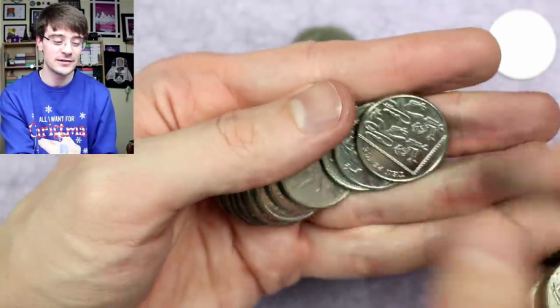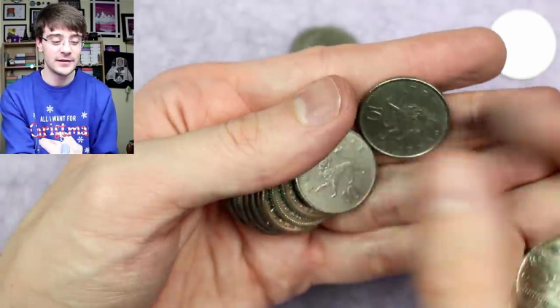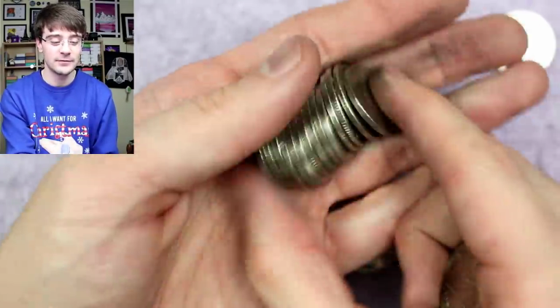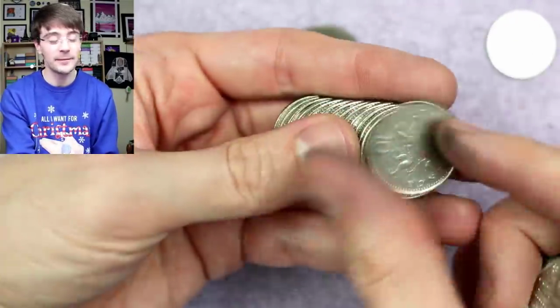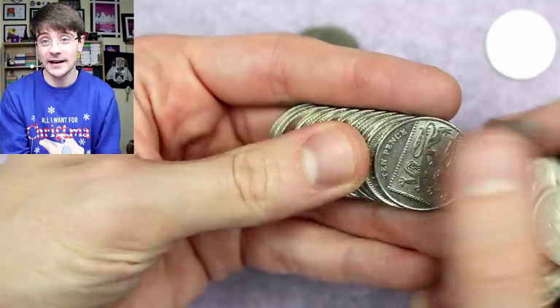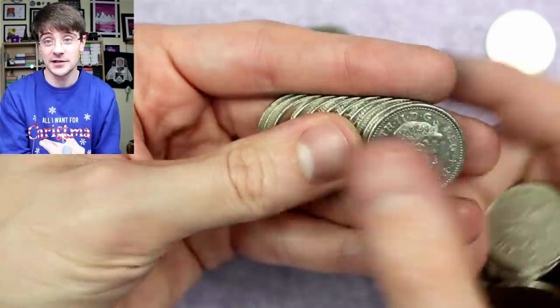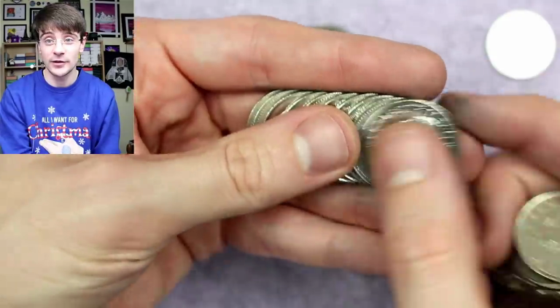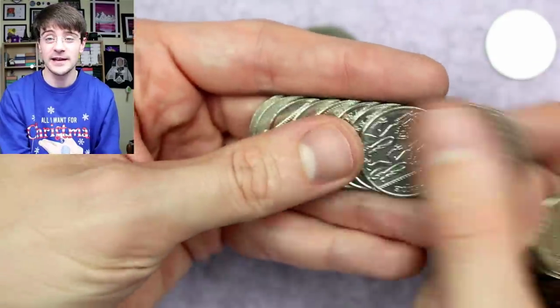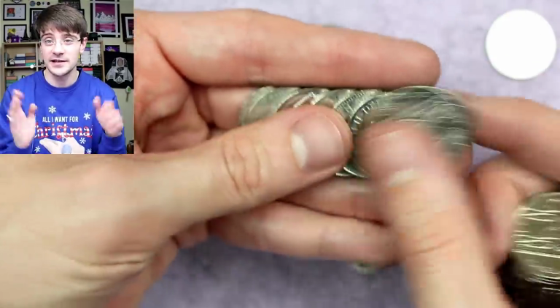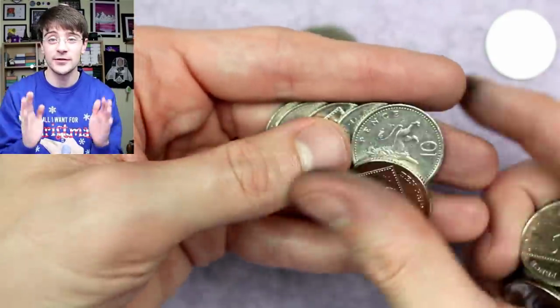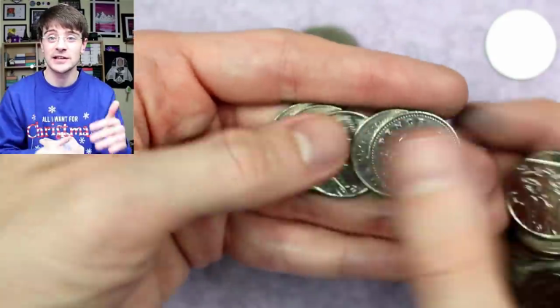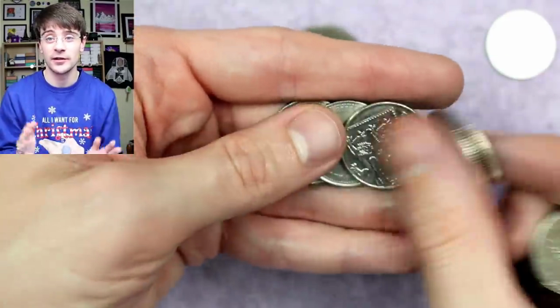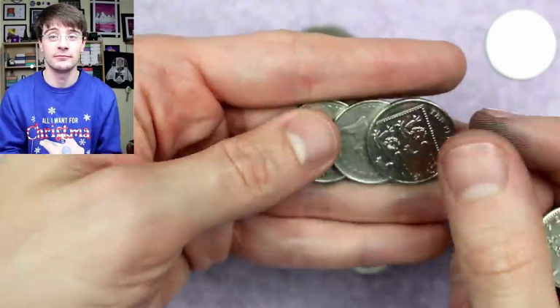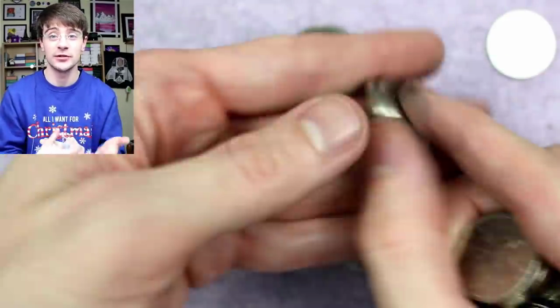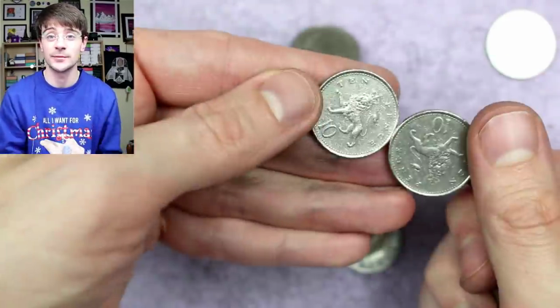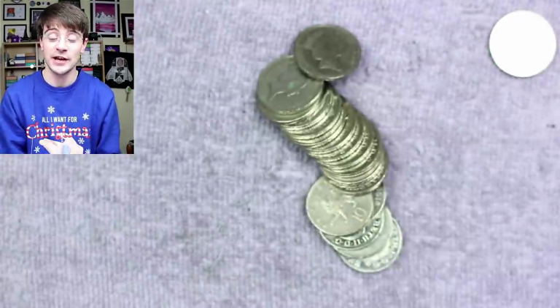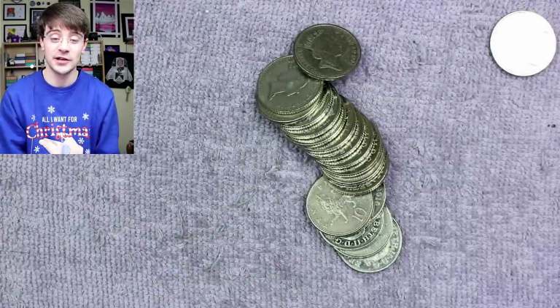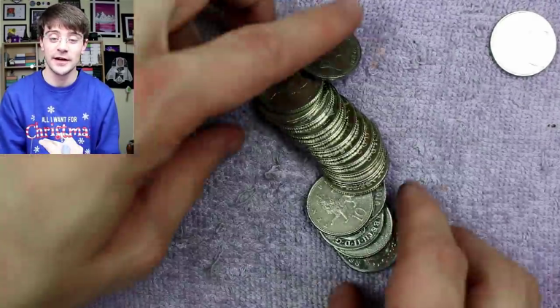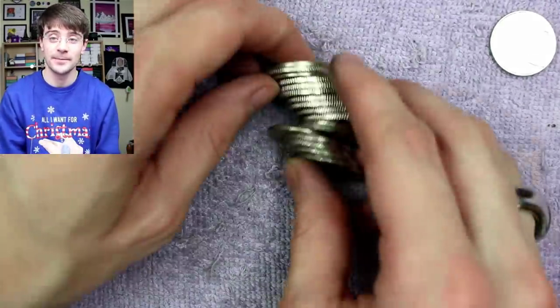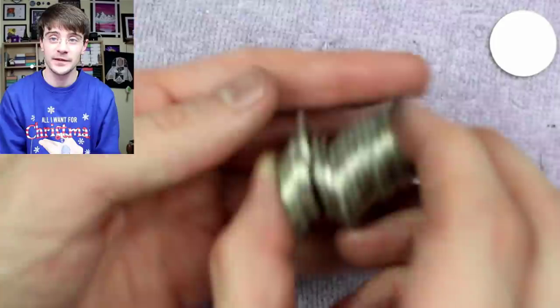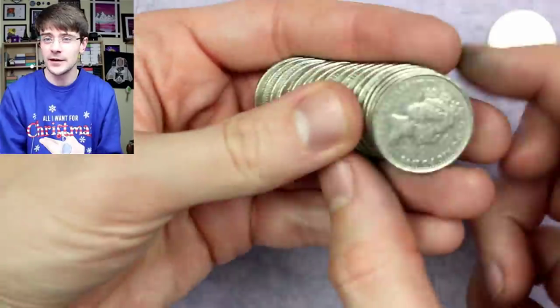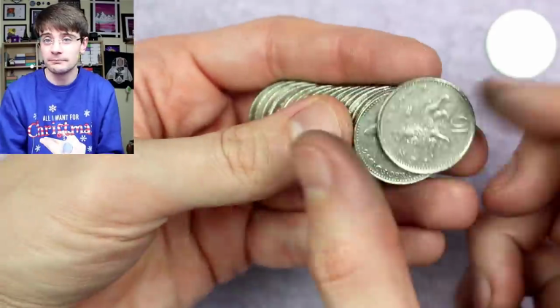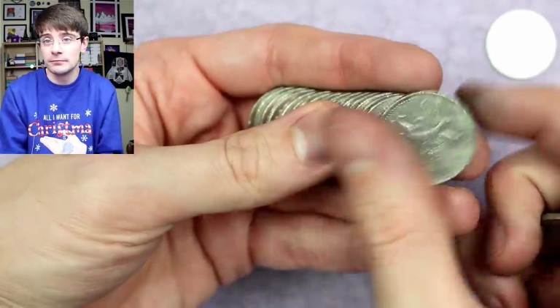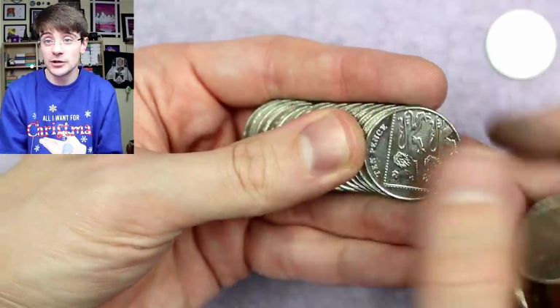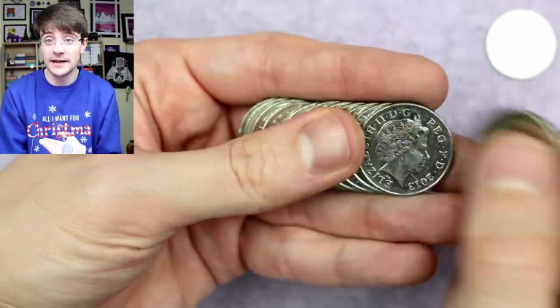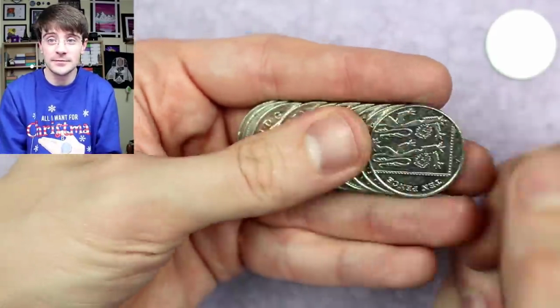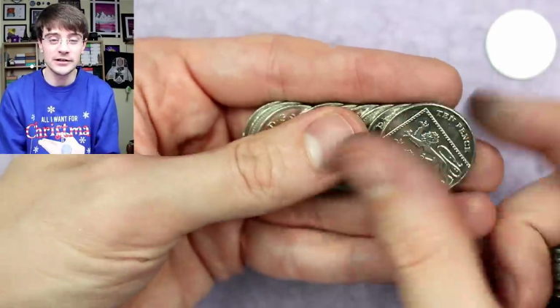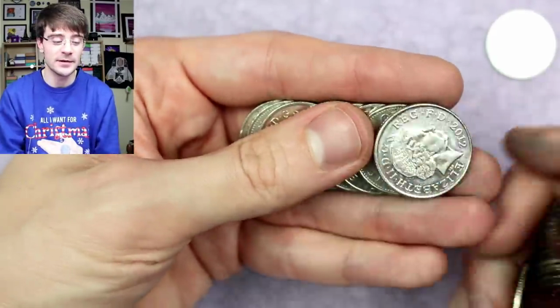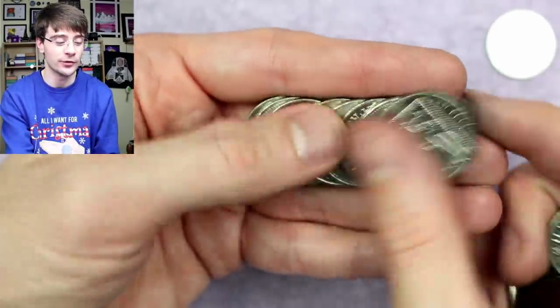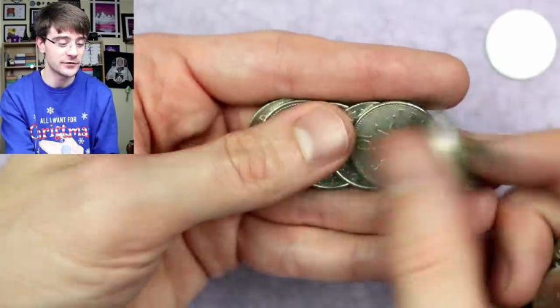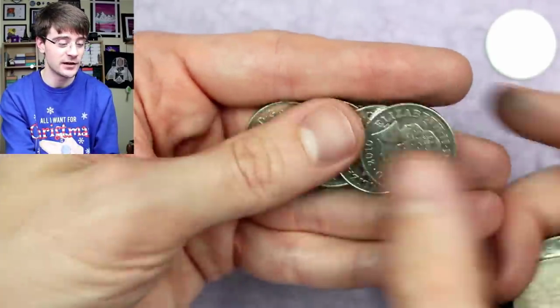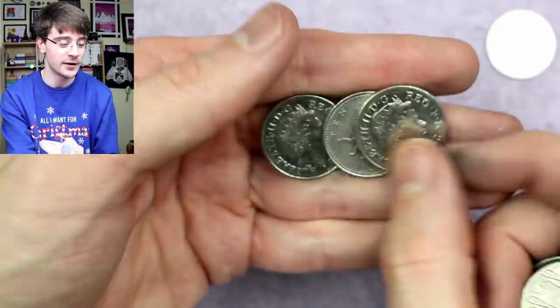There wasn't a specific inspiration, but I think my dad collects coins — he collects the annual sets rather than hunting coins from change. So possibly my dad; he's a bit of a hoarder himself. So there we go.